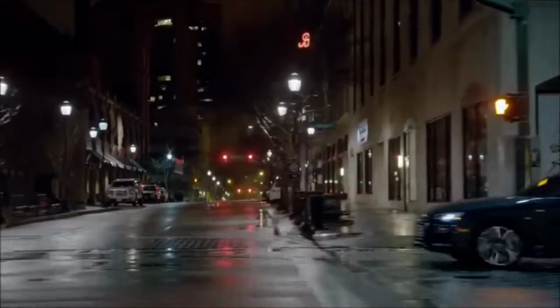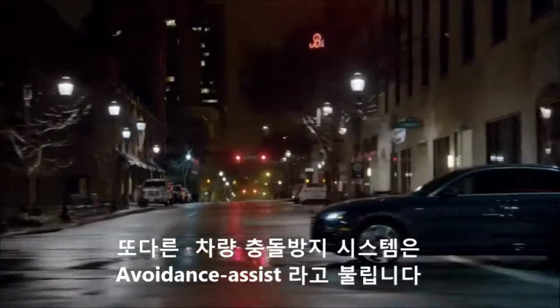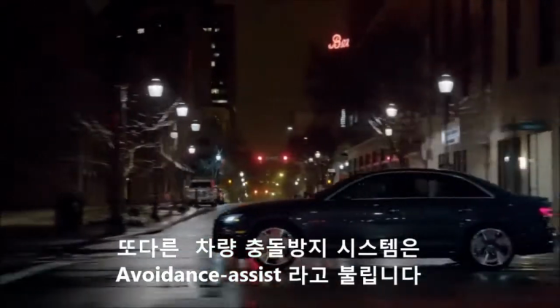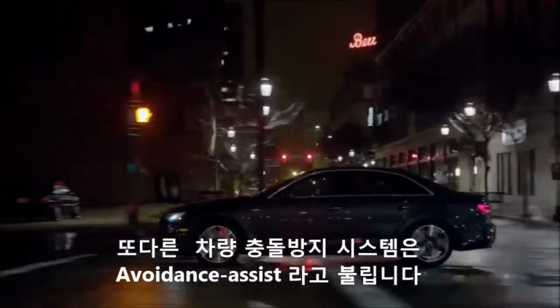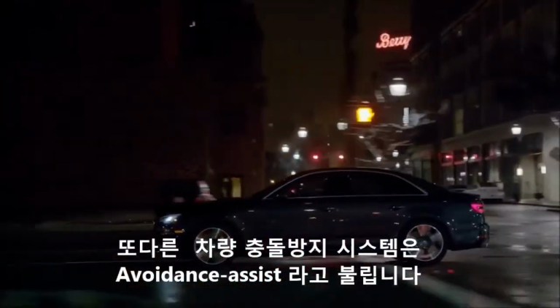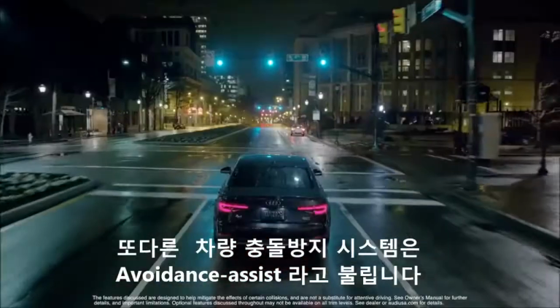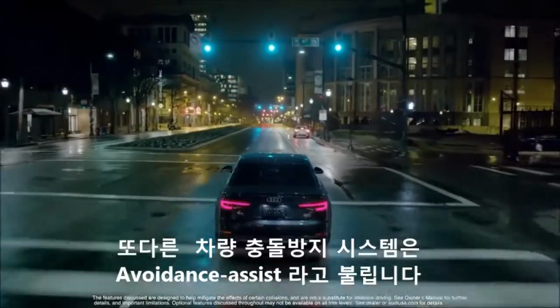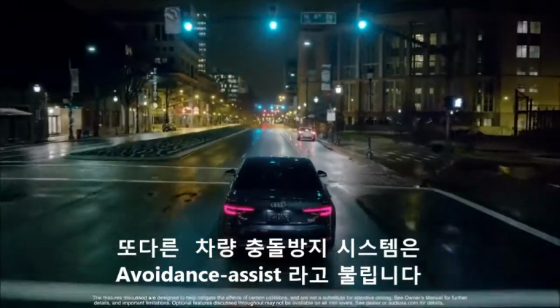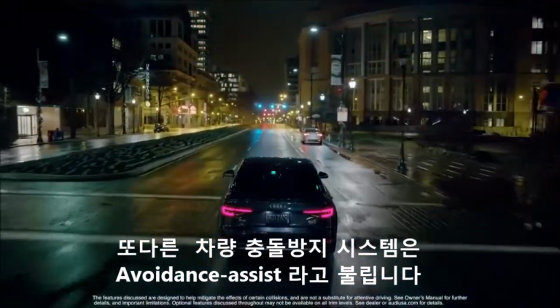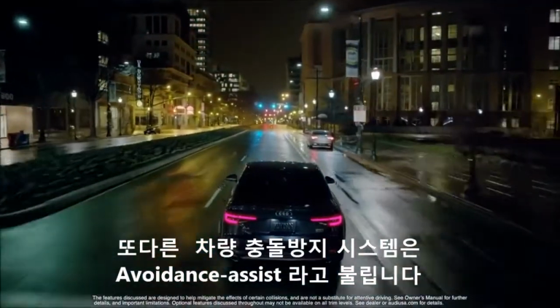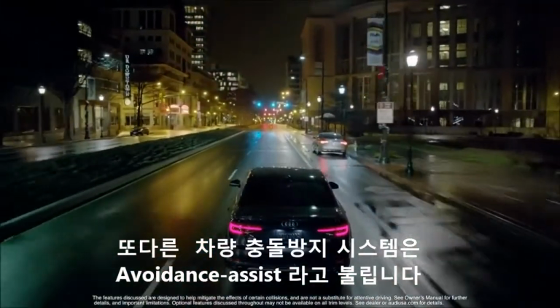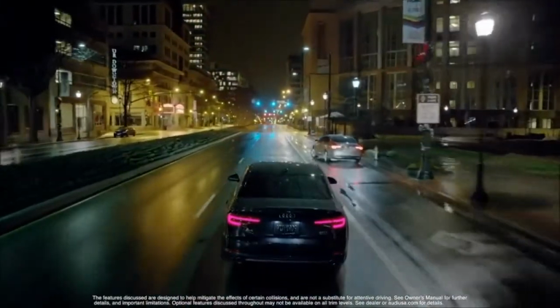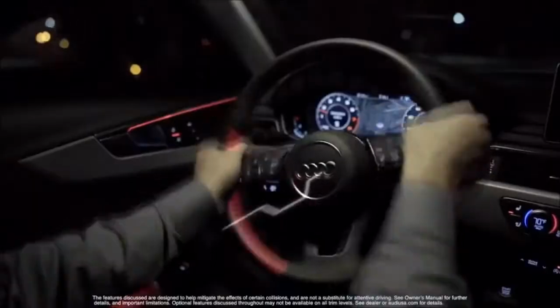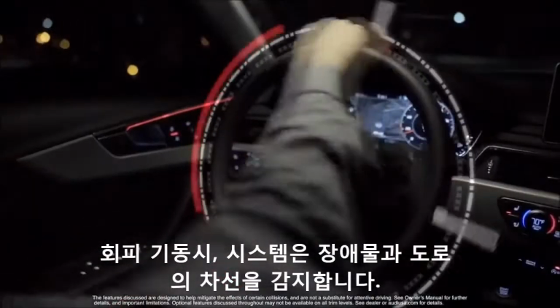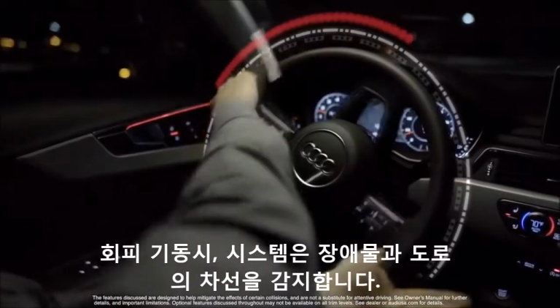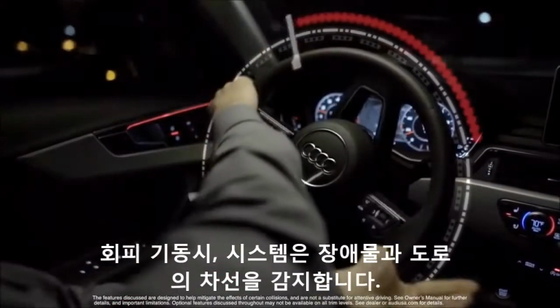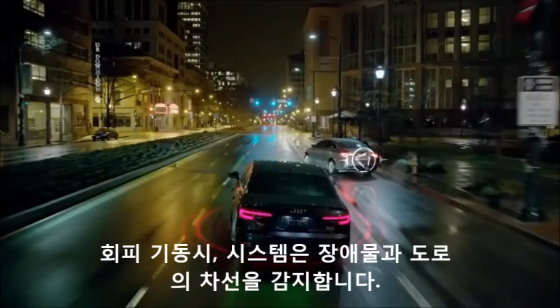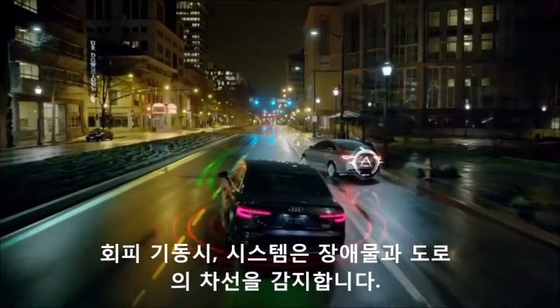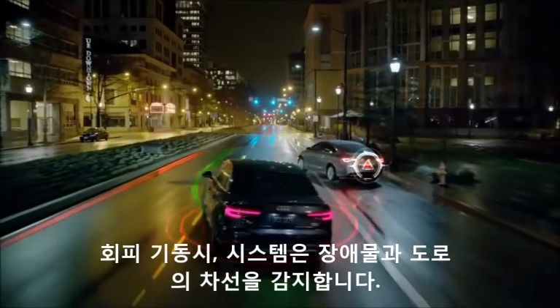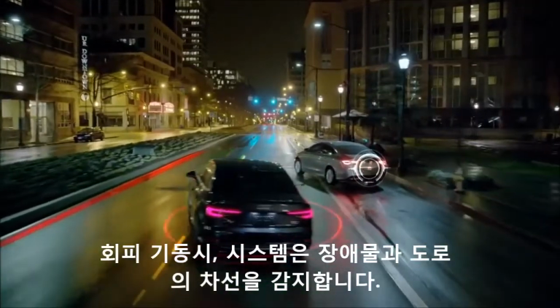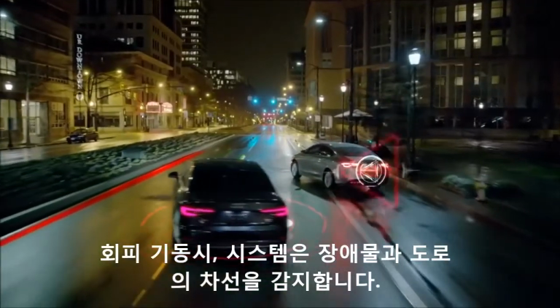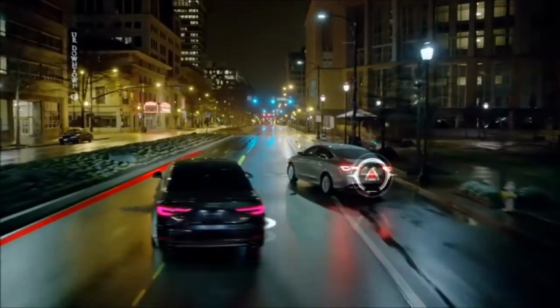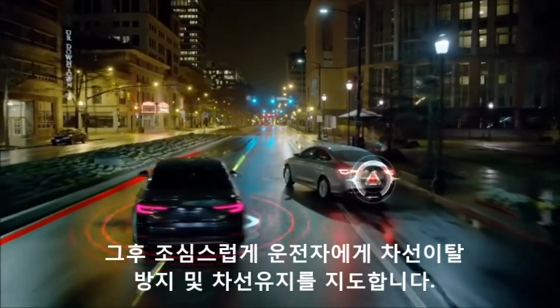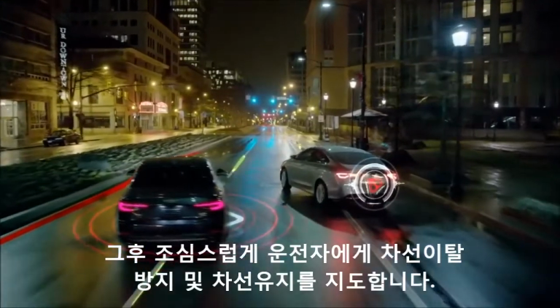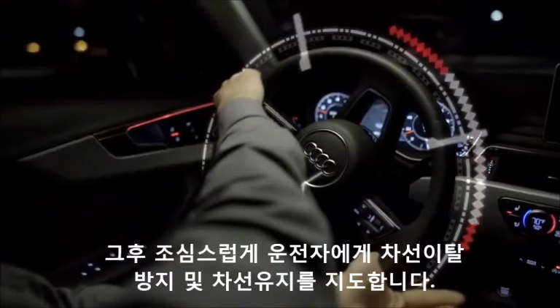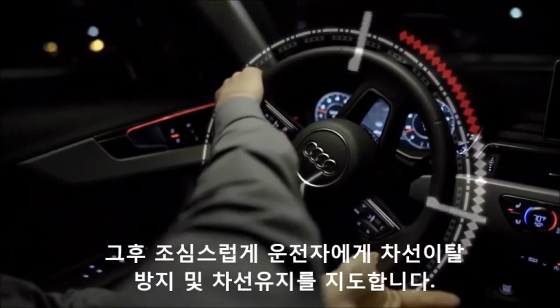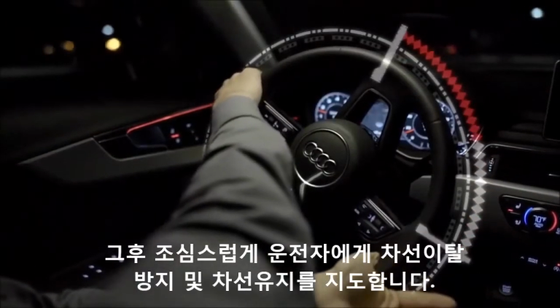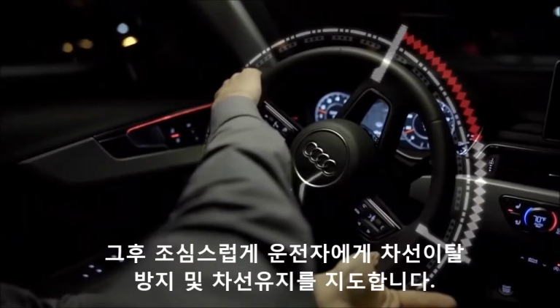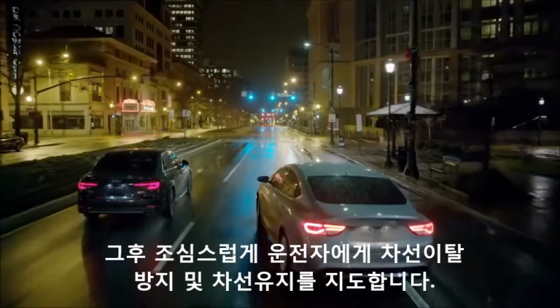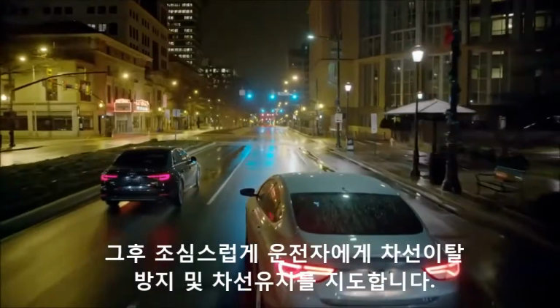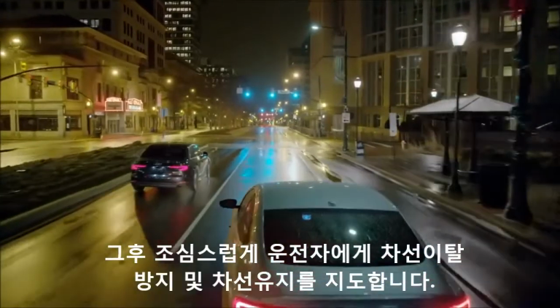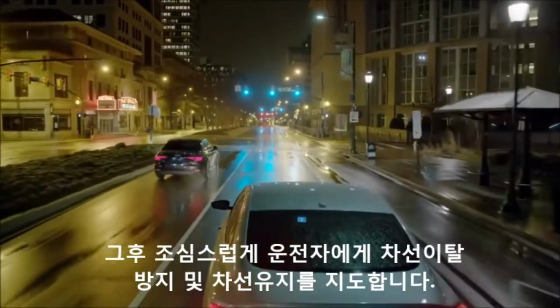Another system intended to help avoid a collision is in fact called Collision Avoidance Assist. In an evasive maneuver, the system detects the obstacle and the lanes of the road, then provides gentle steering guidance to help avoid overcorrection and stay in lane.